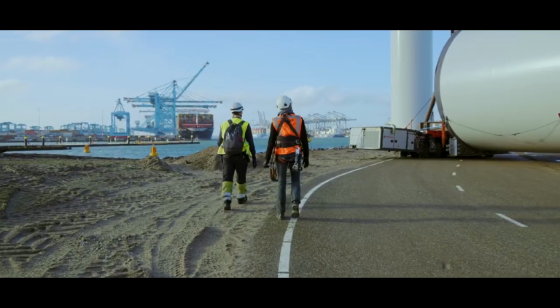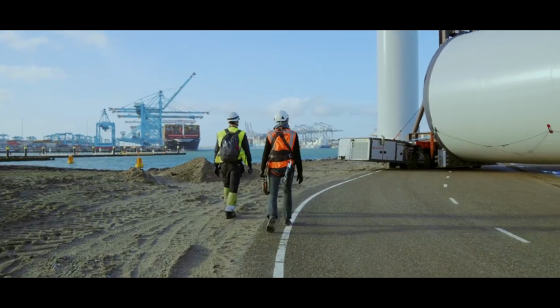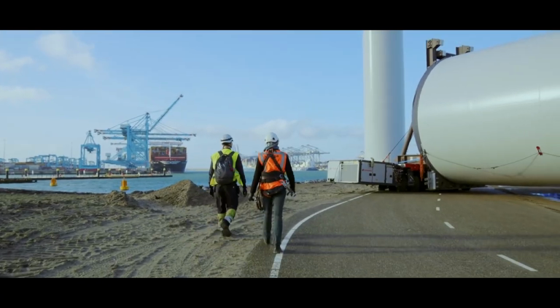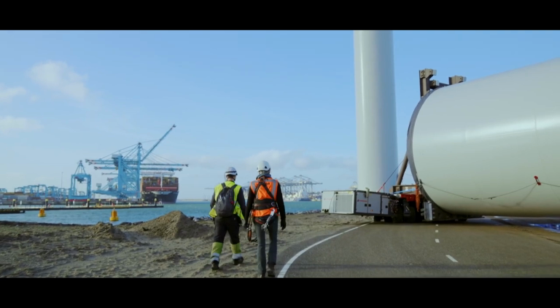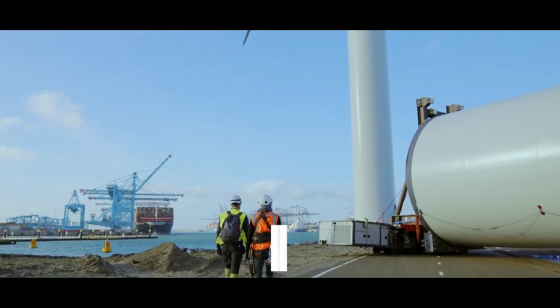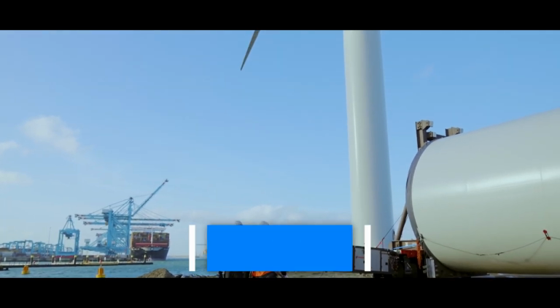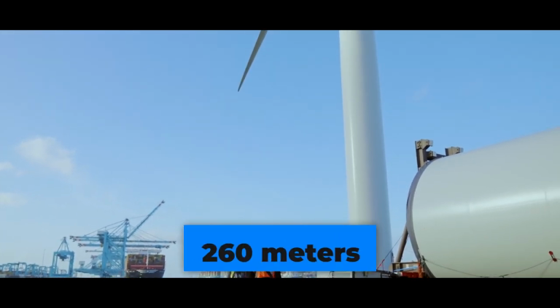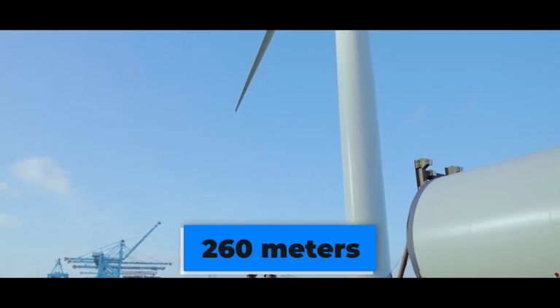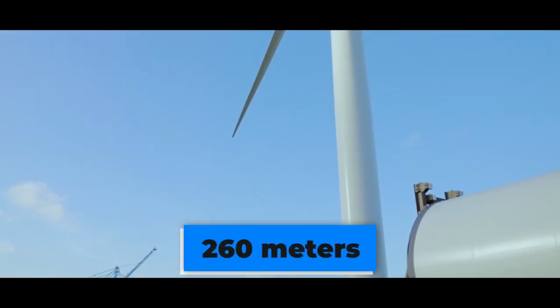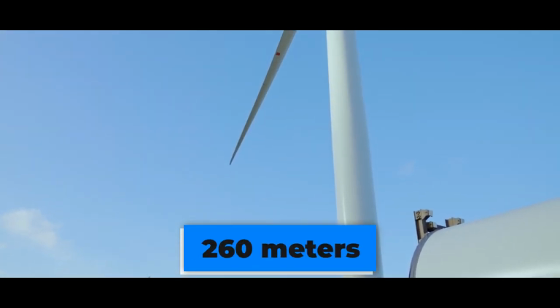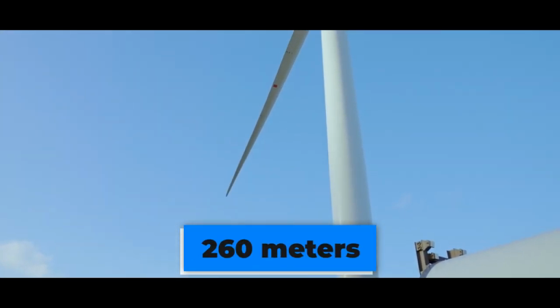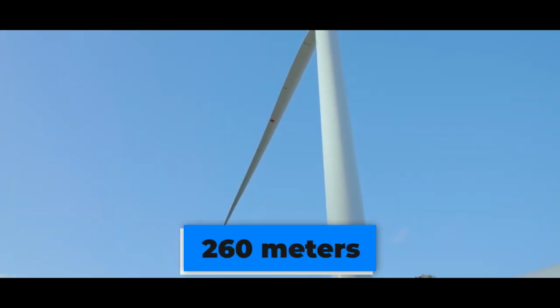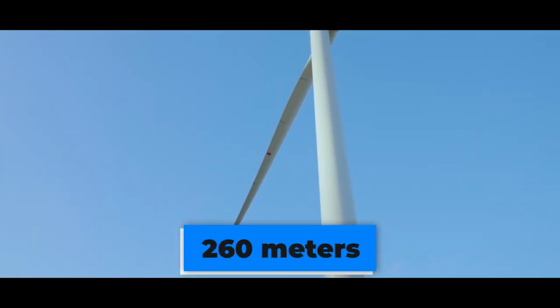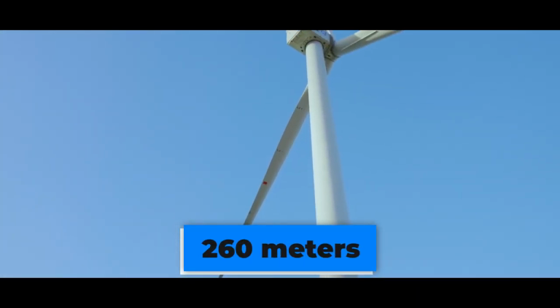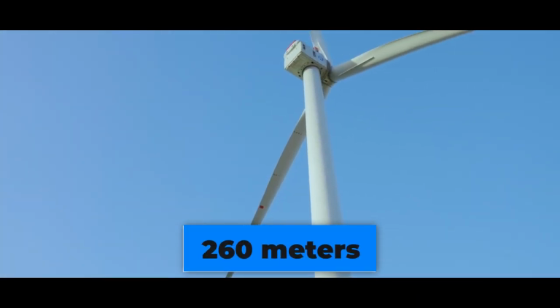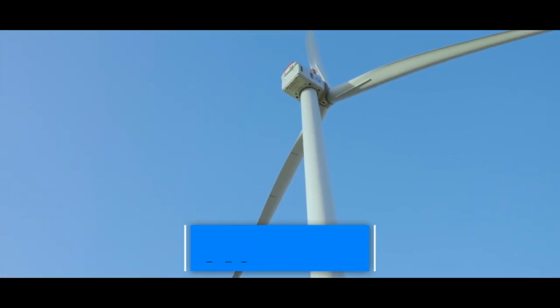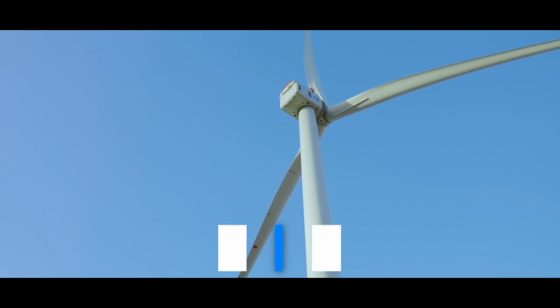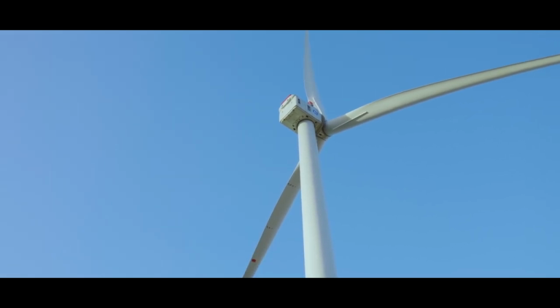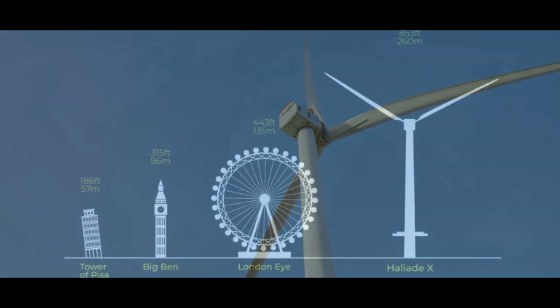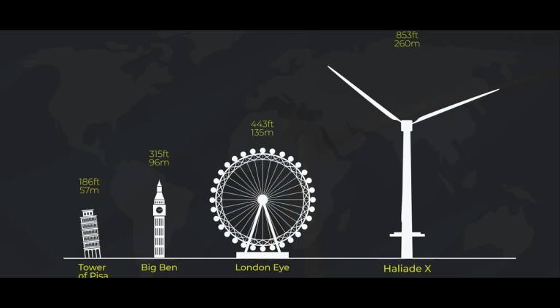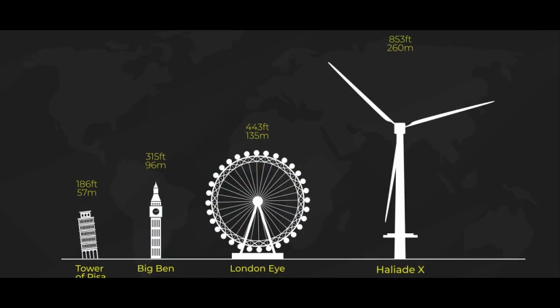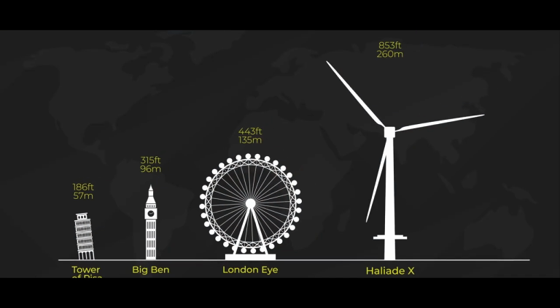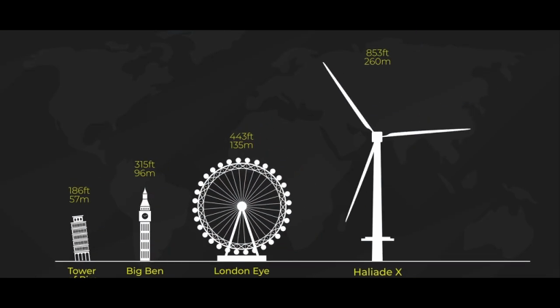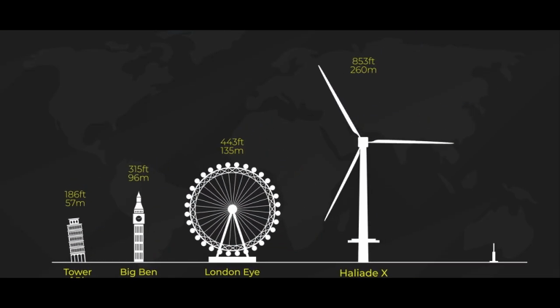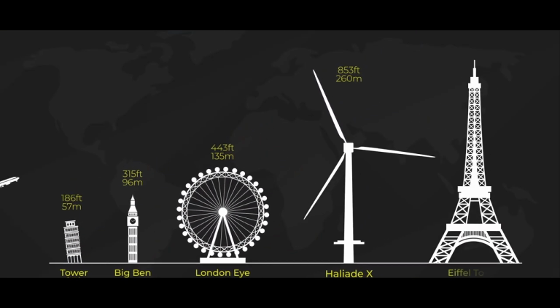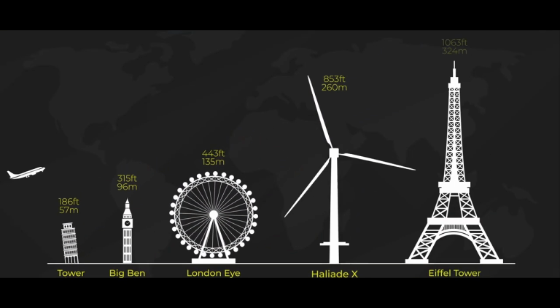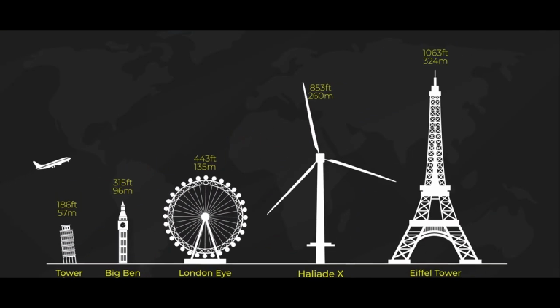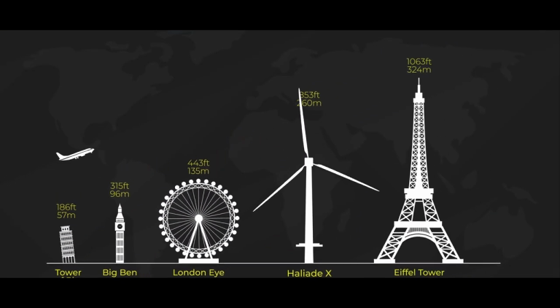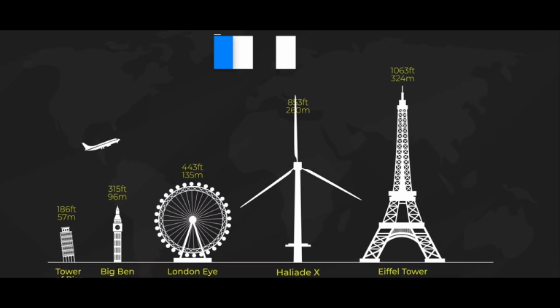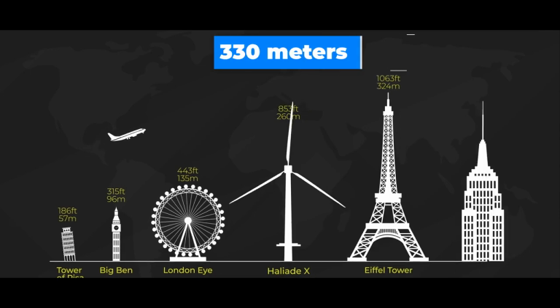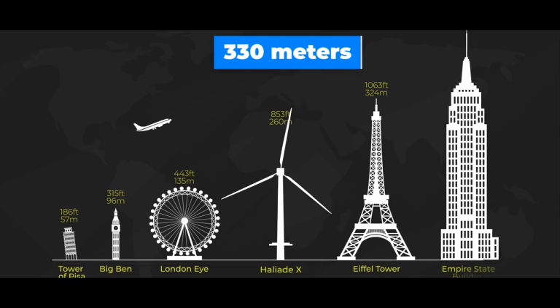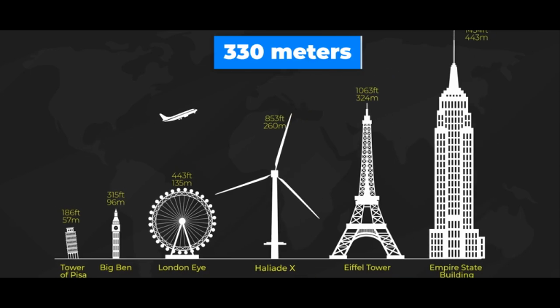The highest point of the wind turbine is 260 meters high, making it currently the biggest wind turbine in terms of total height. In comparison, the Eiffel Tower is 330 meters high.